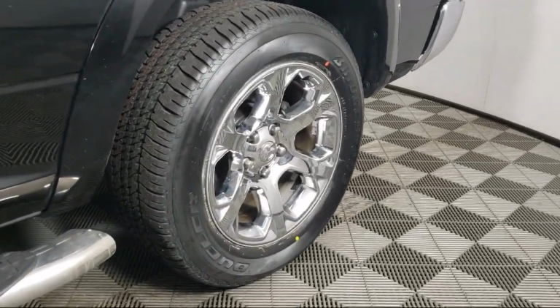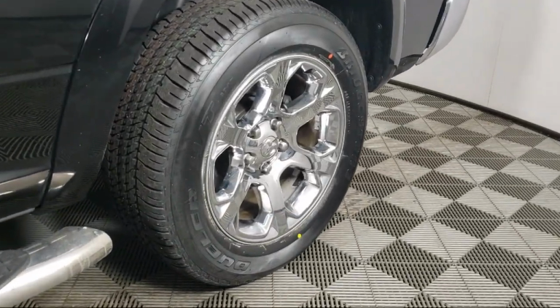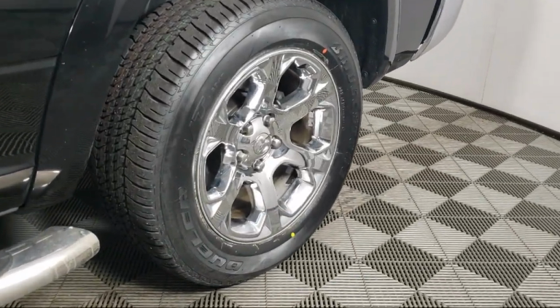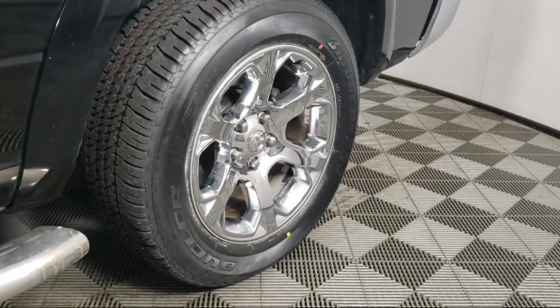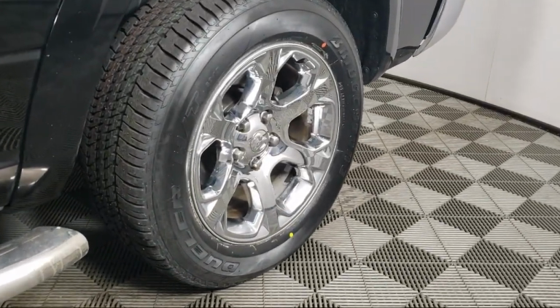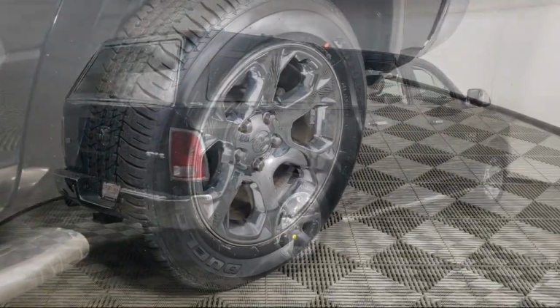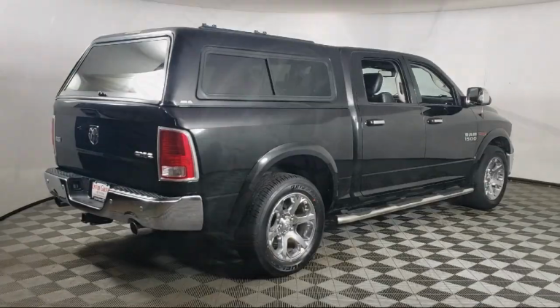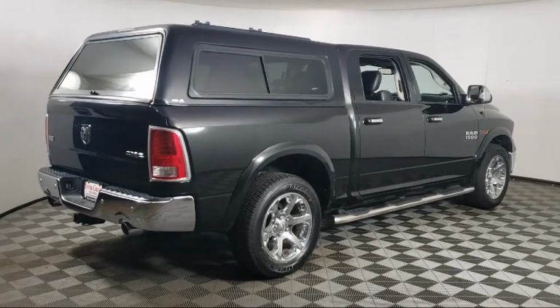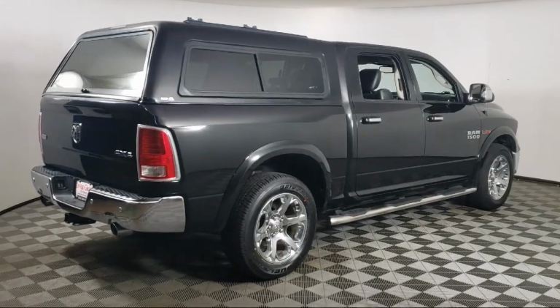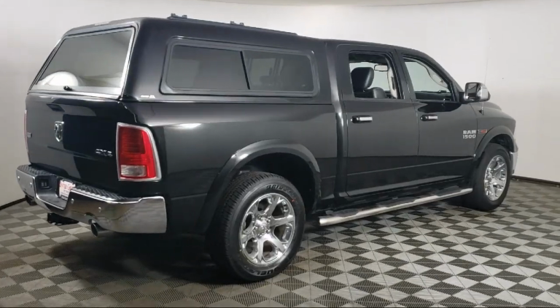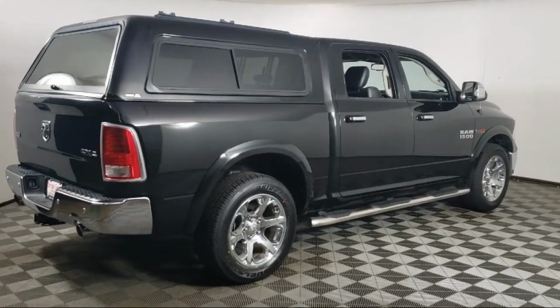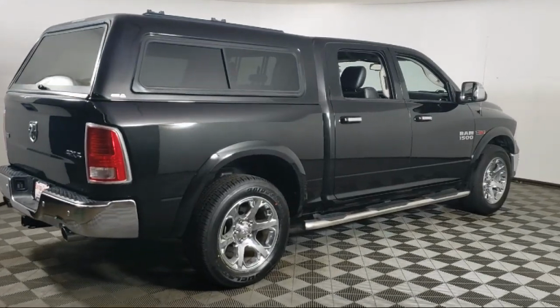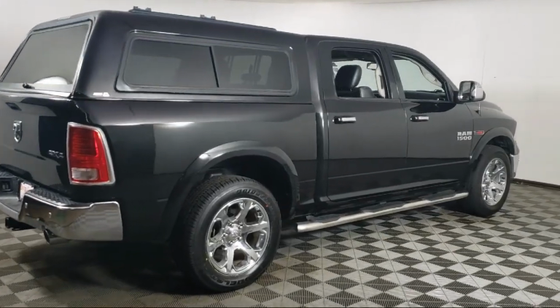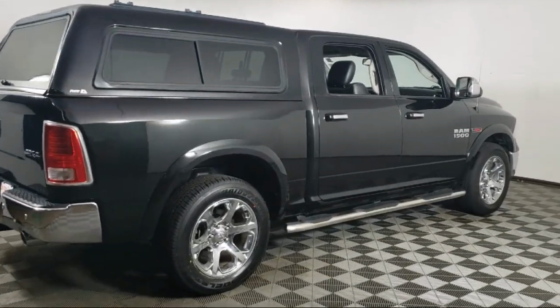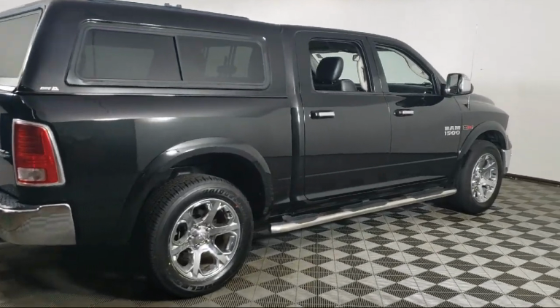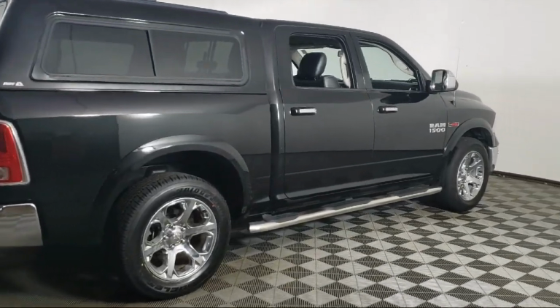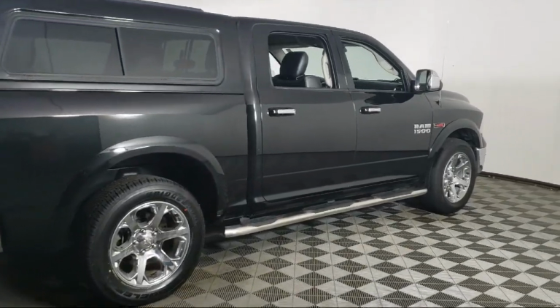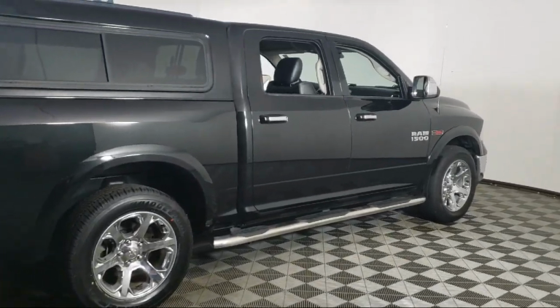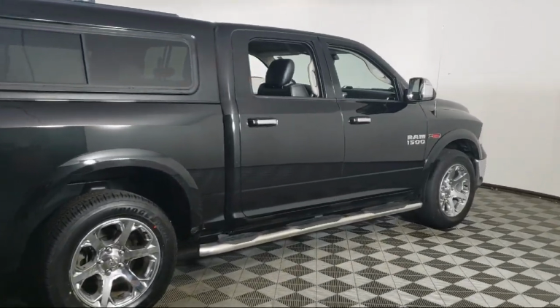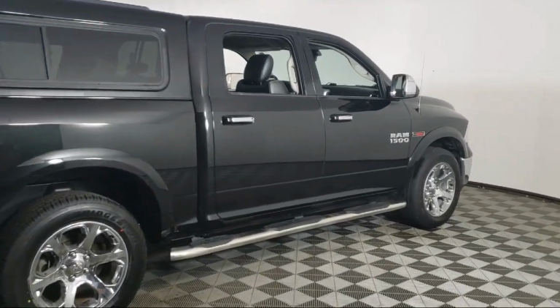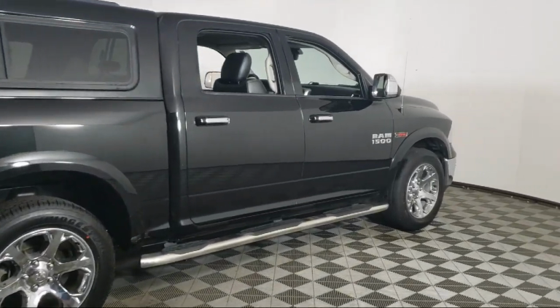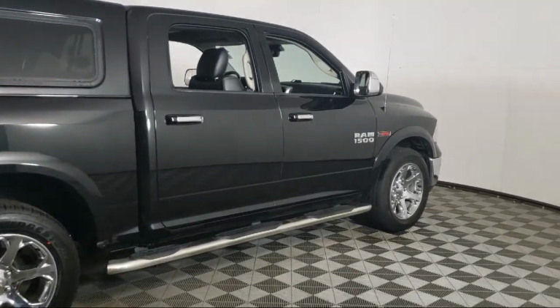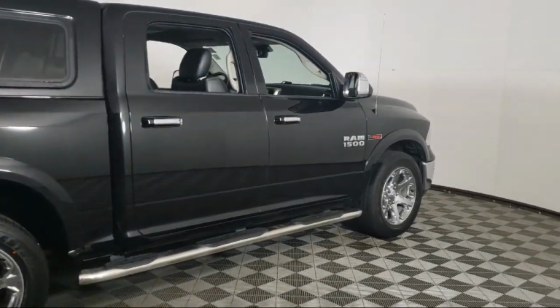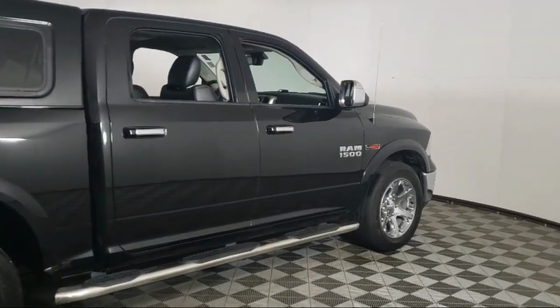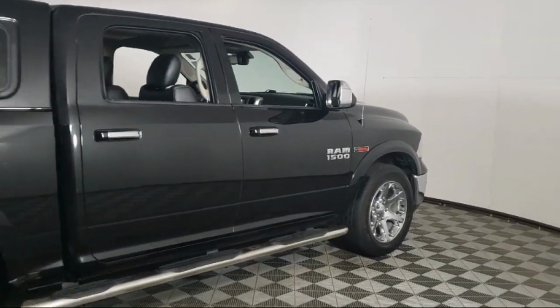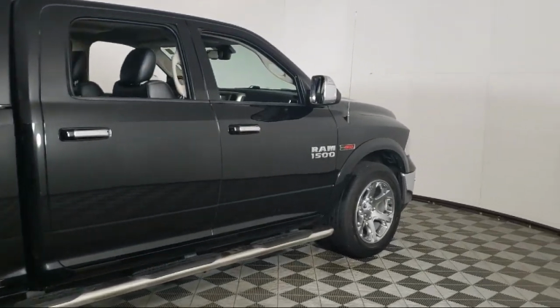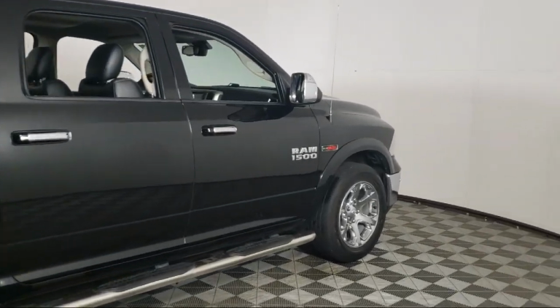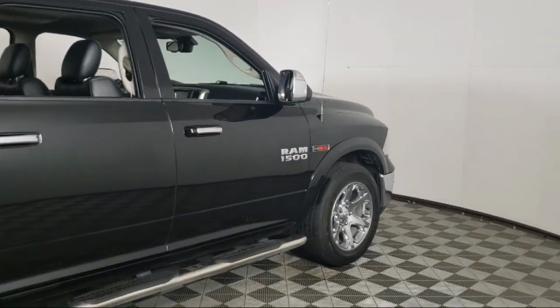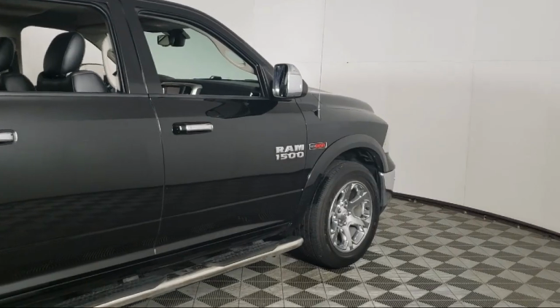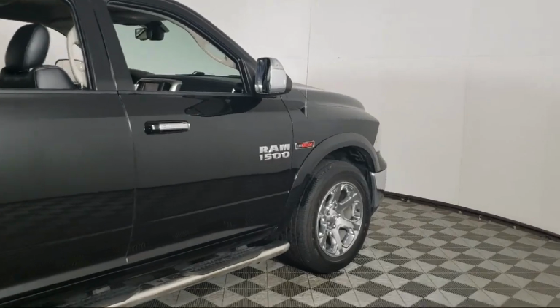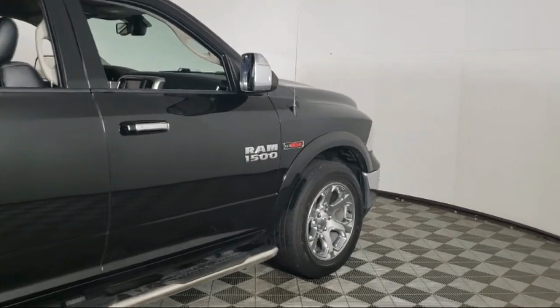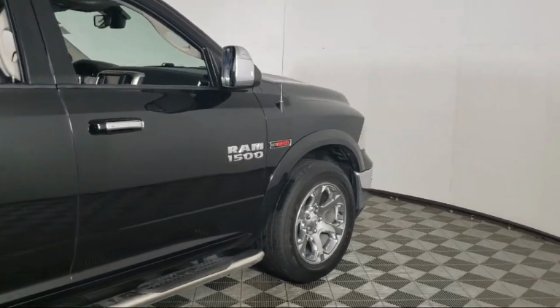The vehicle also features fog lights, power windows, heated side mirrors, power seat, and has less than 90,000 miles on the odometer.